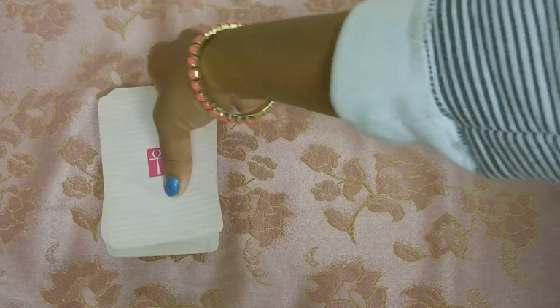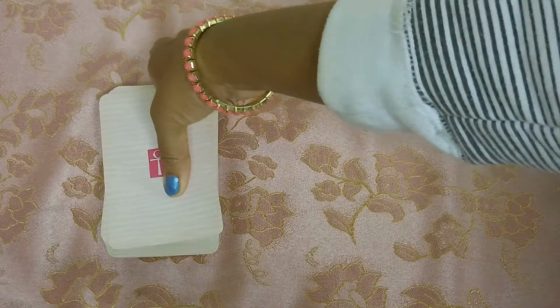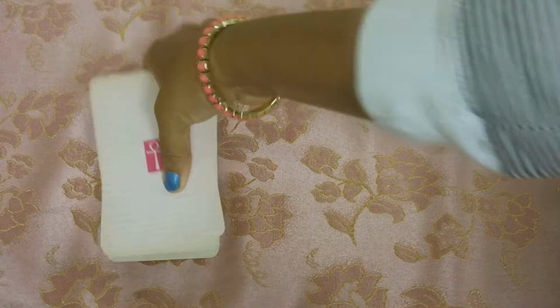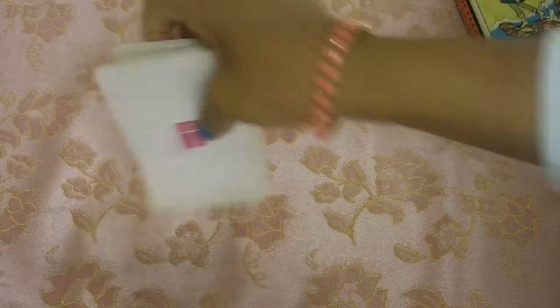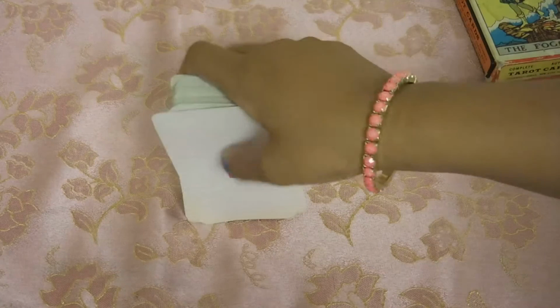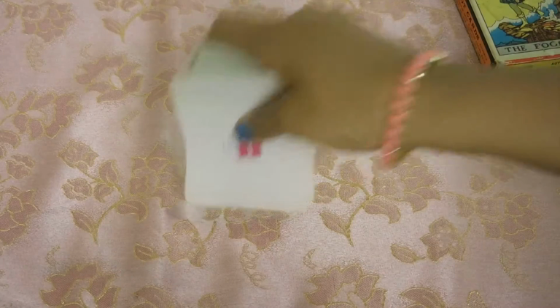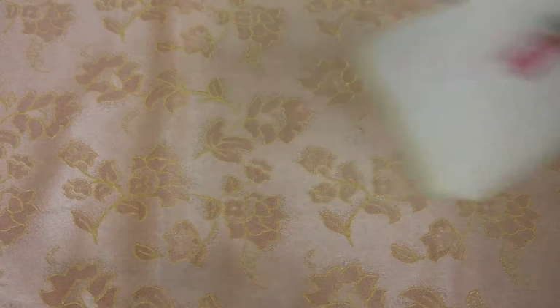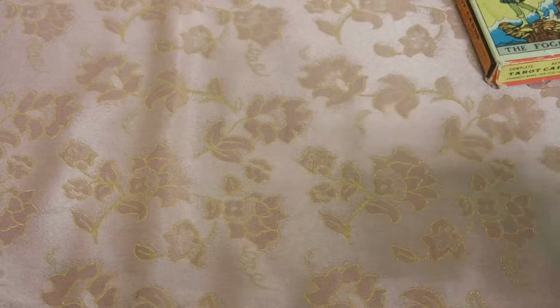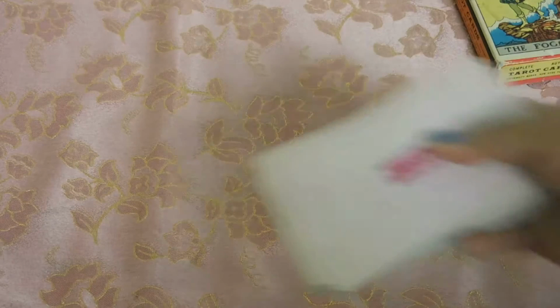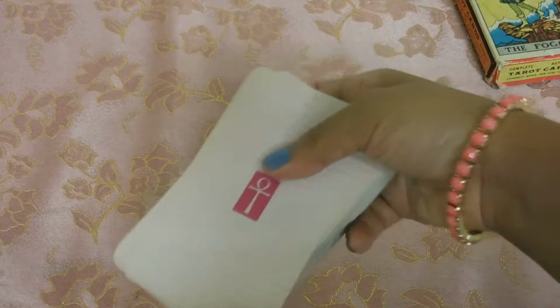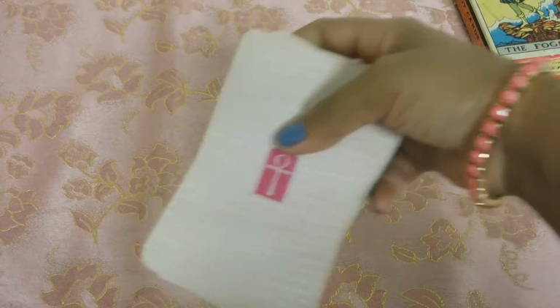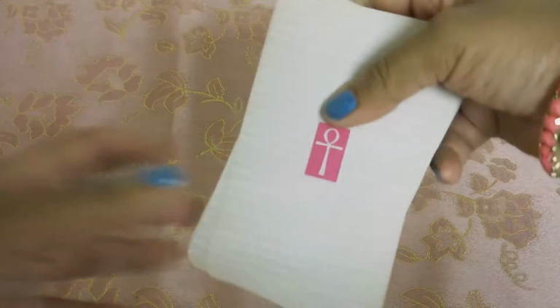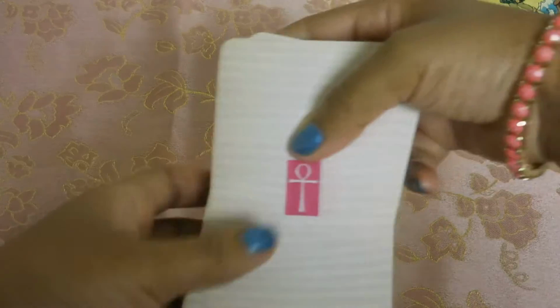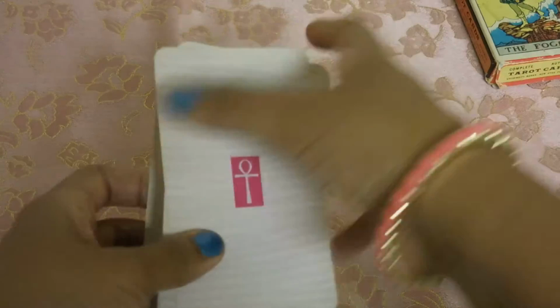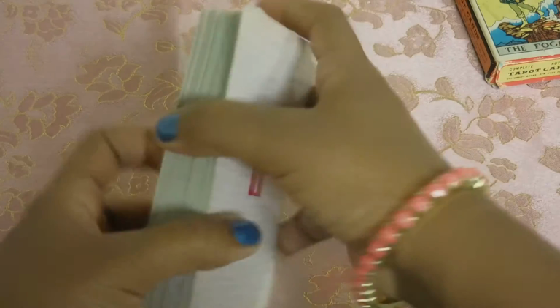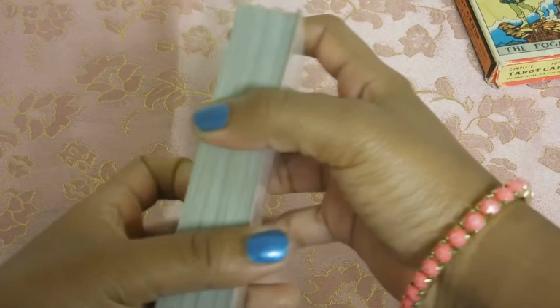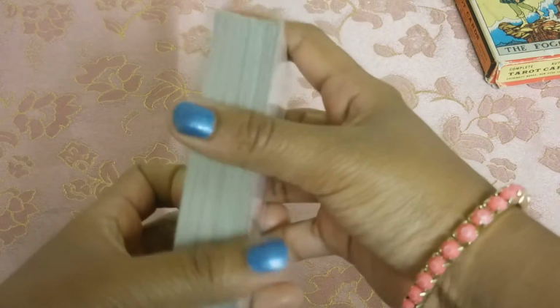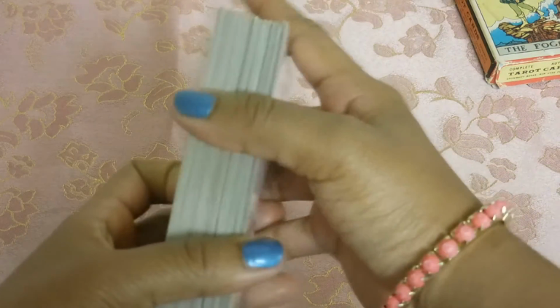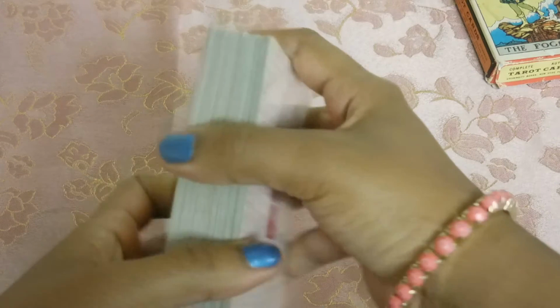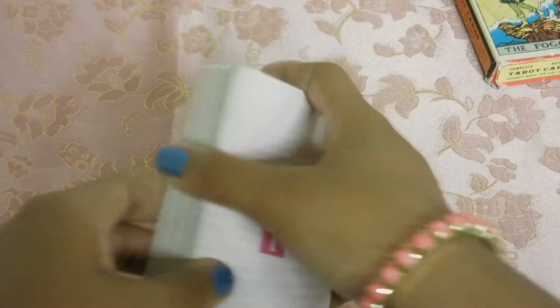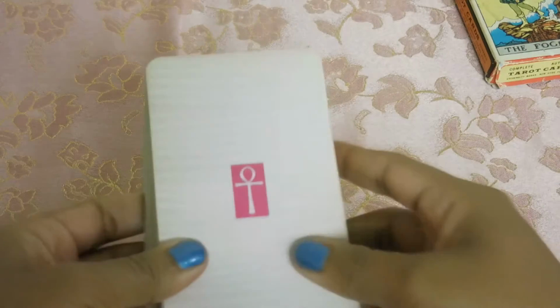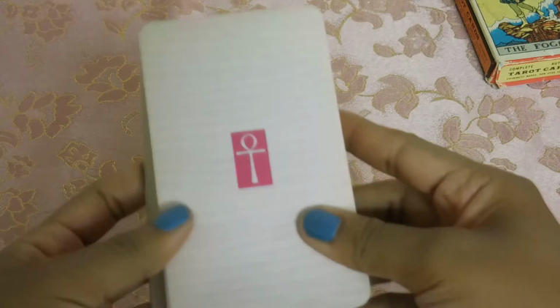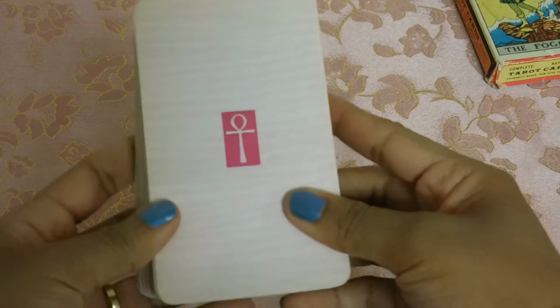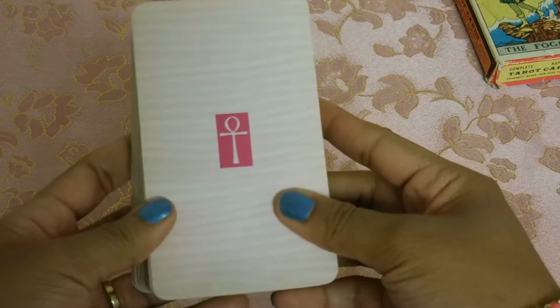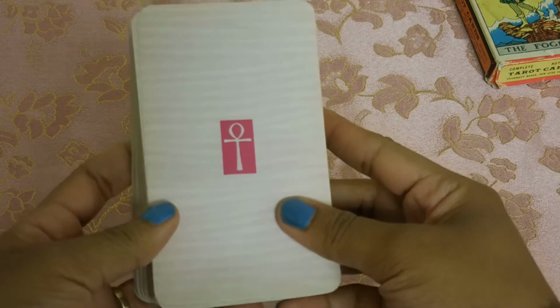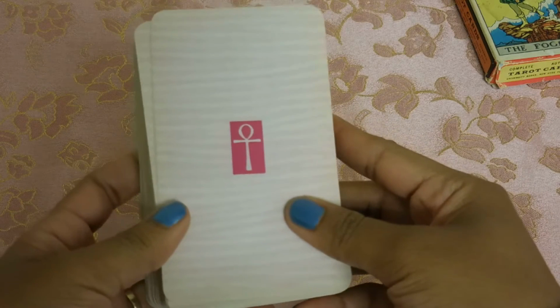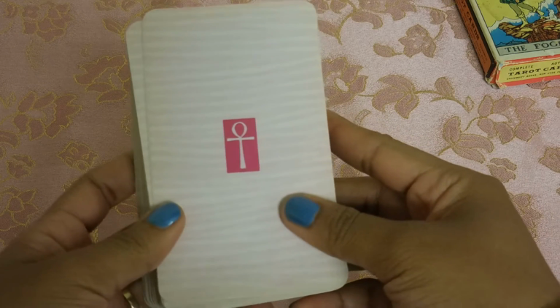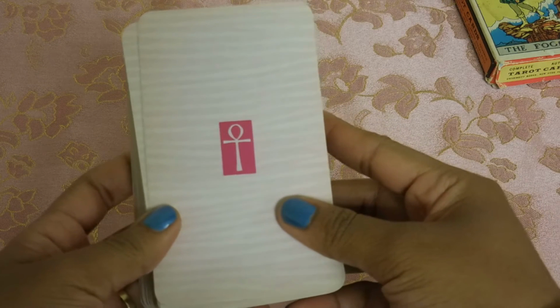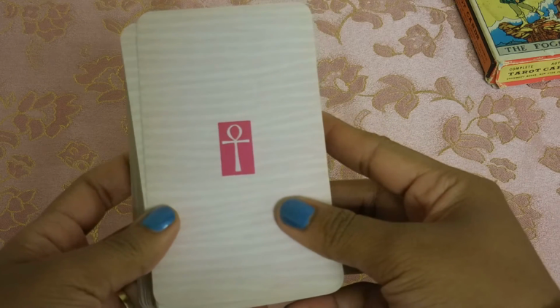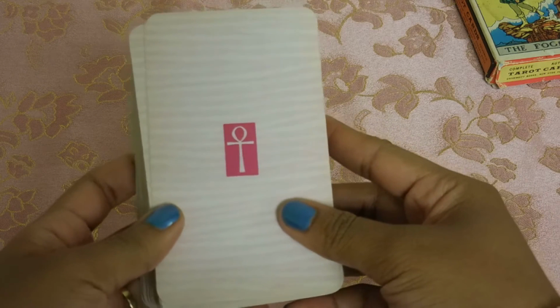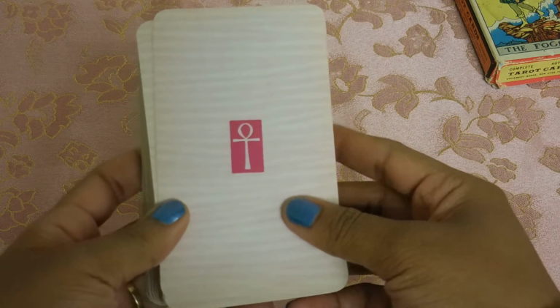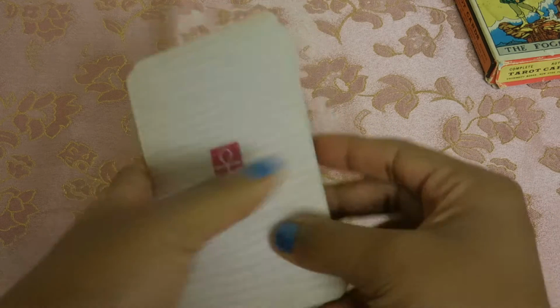The reason why I got this deck is because who does not want a Rider-Waite-Smith deck with a pink ankh on the back? Oh my god, look at that — it's beautiful.